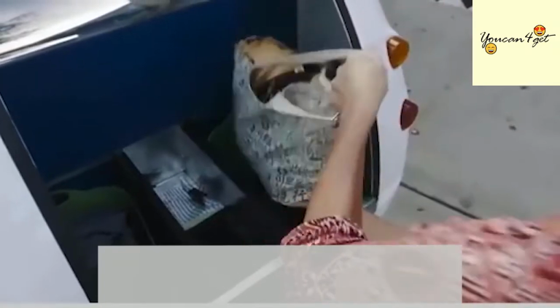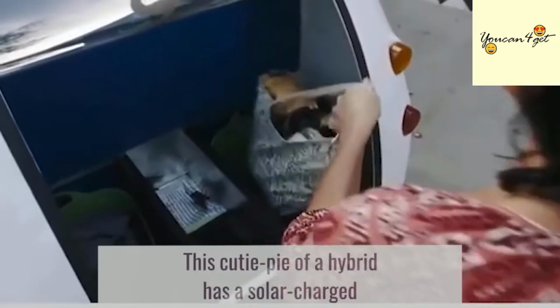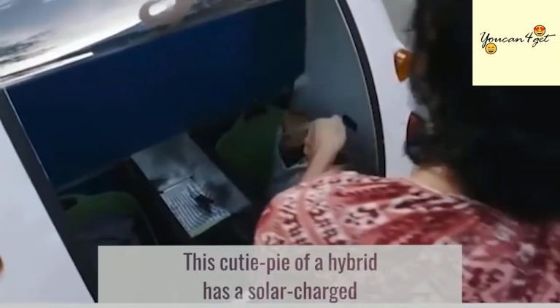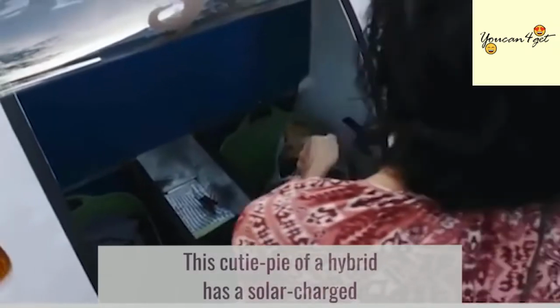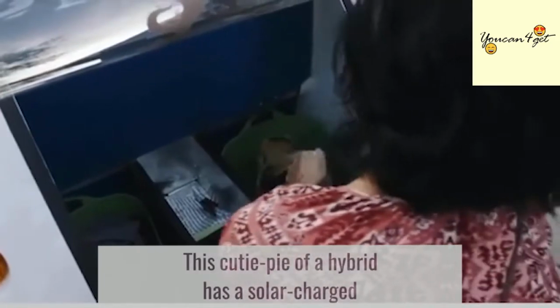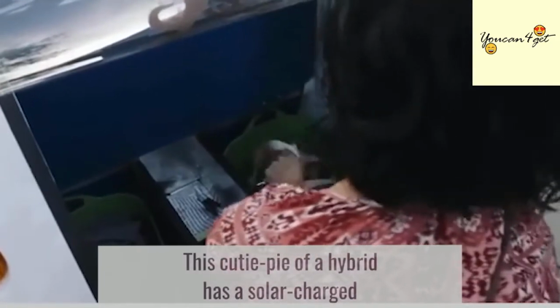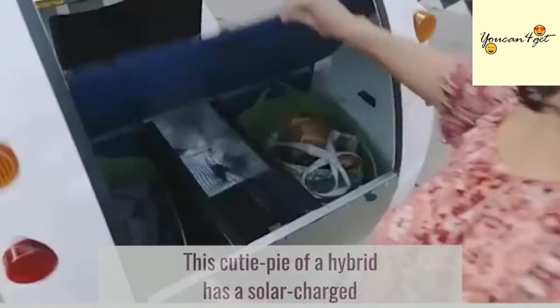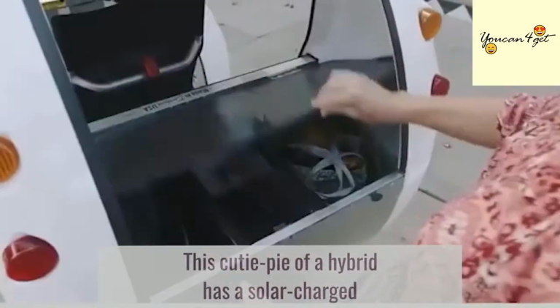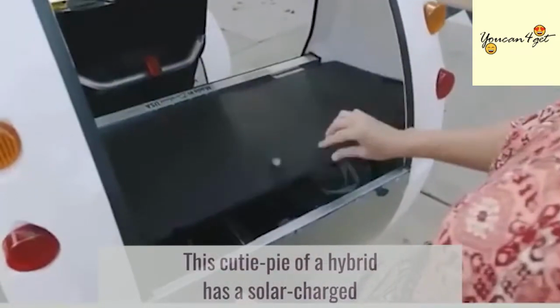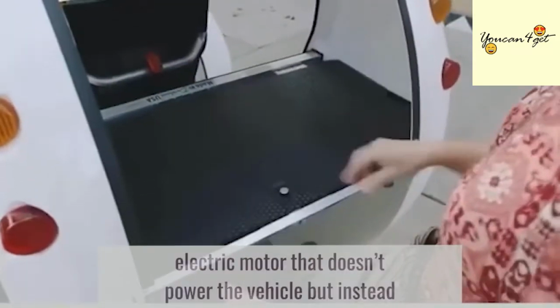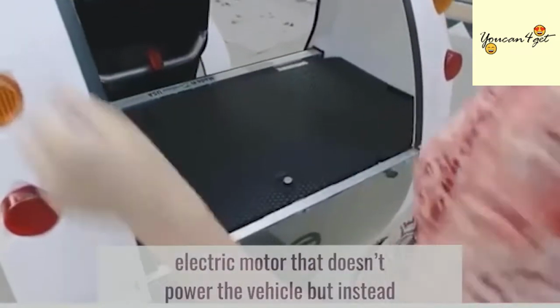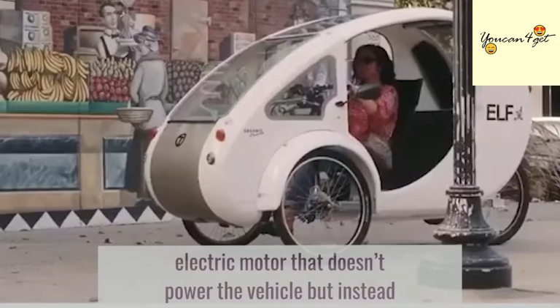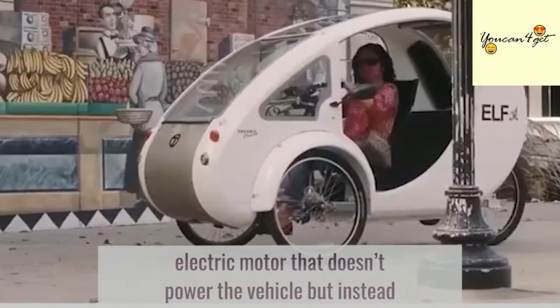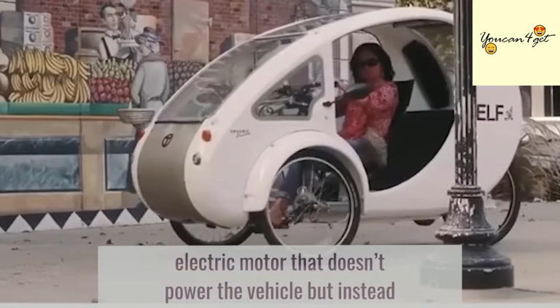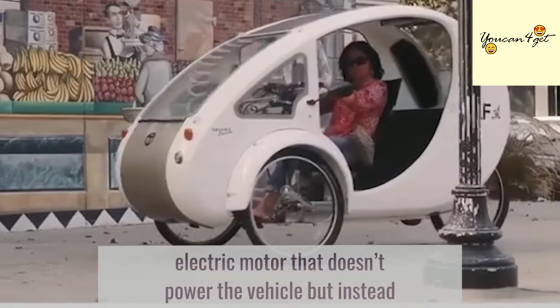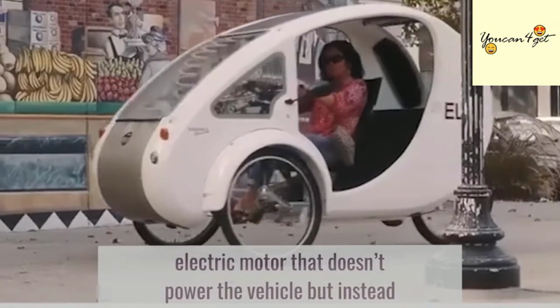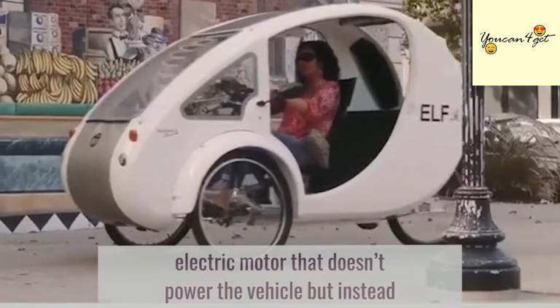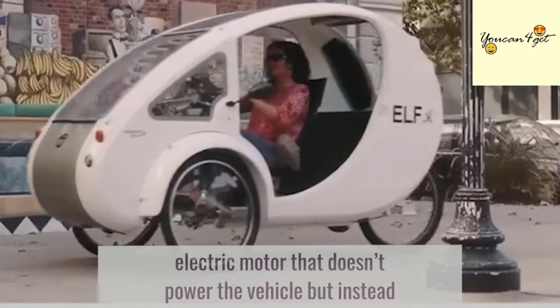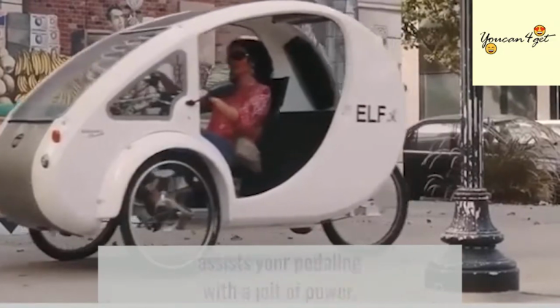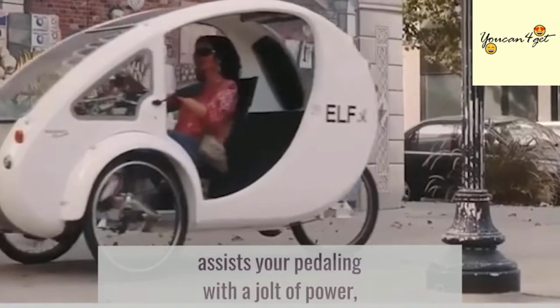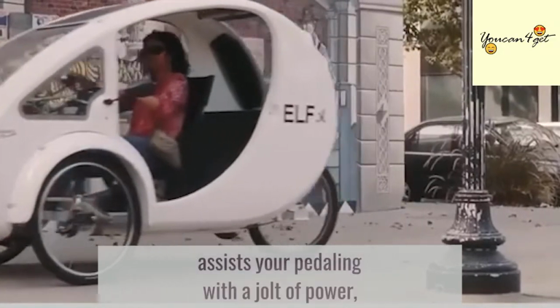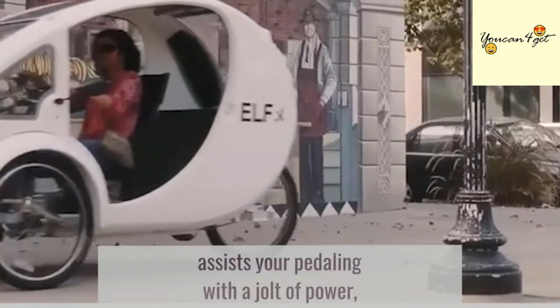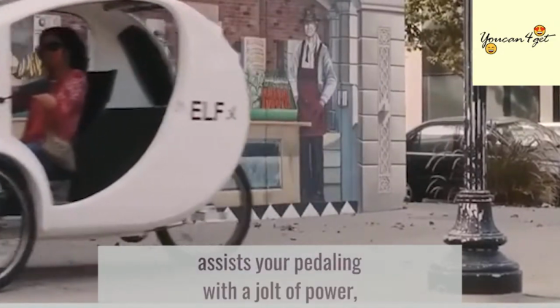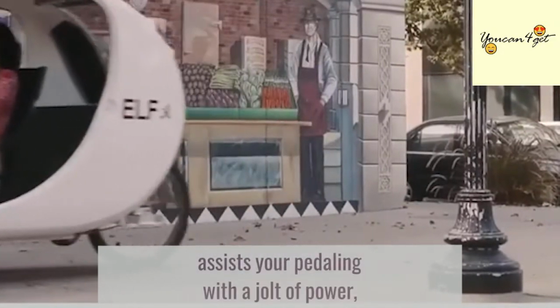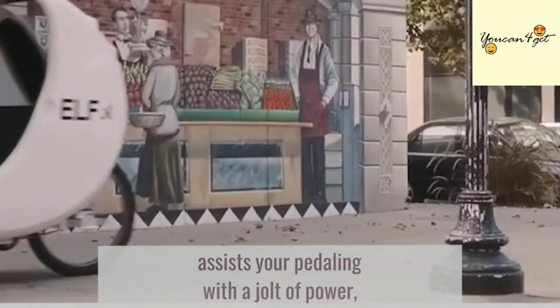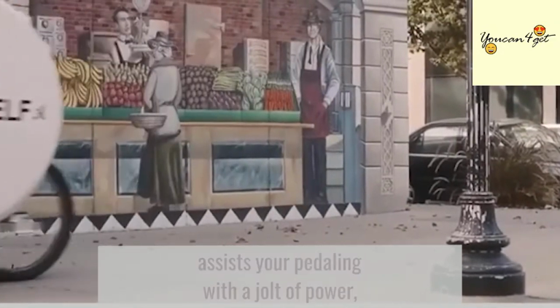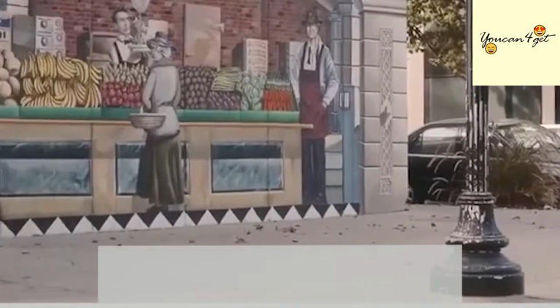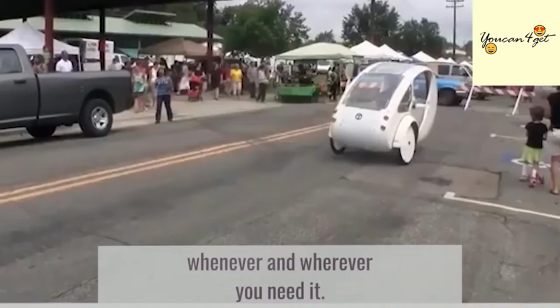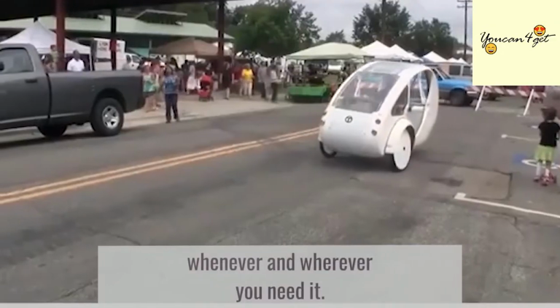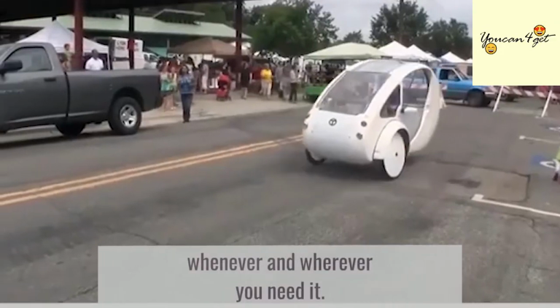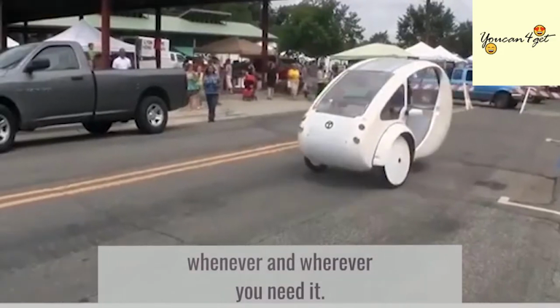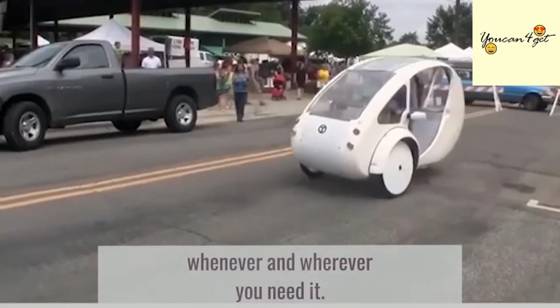This hybrid has a solar-charged electric motor that doesn't power the vehicle, but instead assists your pedaling with a jolt of power whenever and wherever you need it.